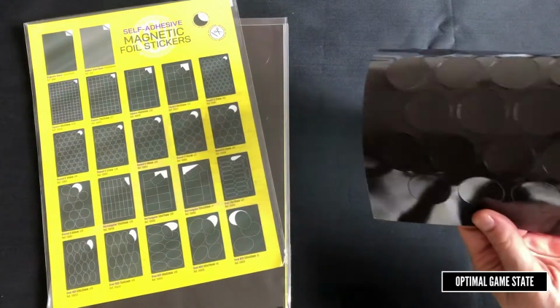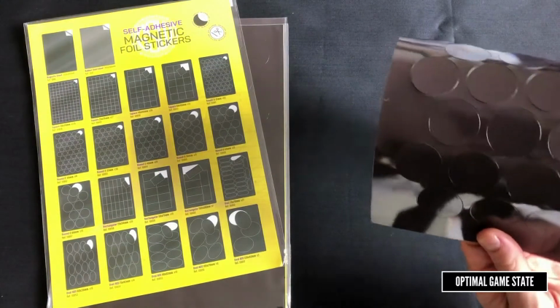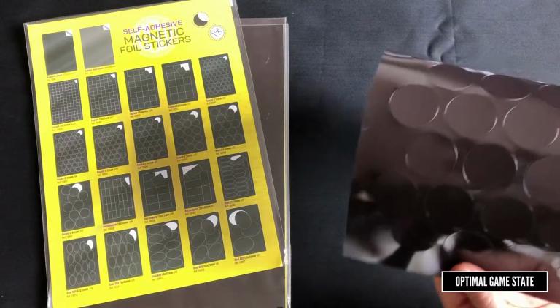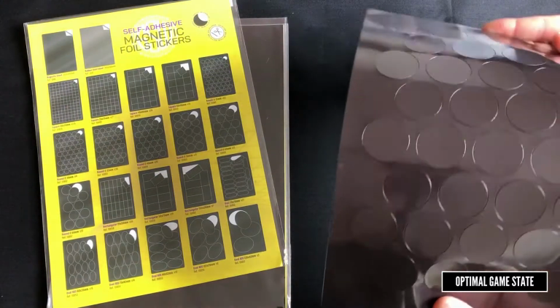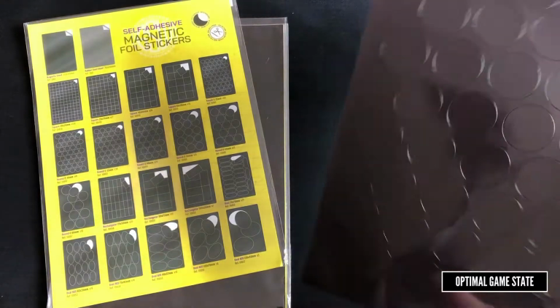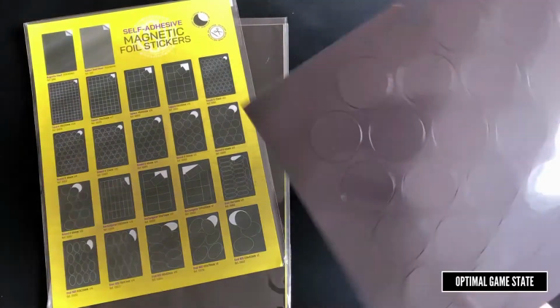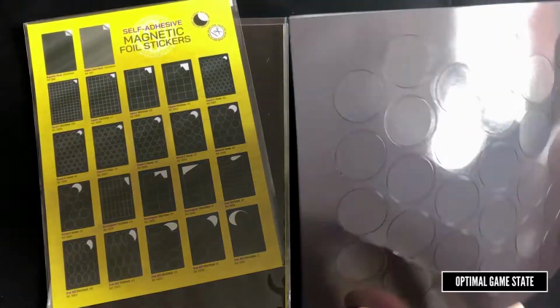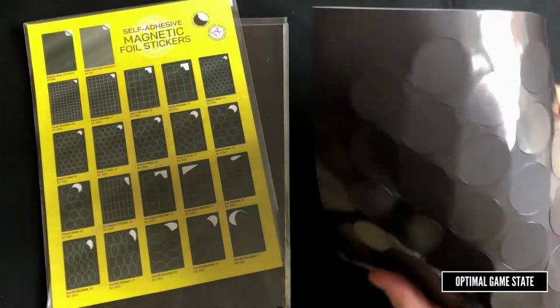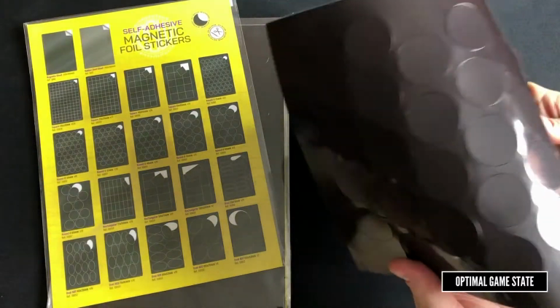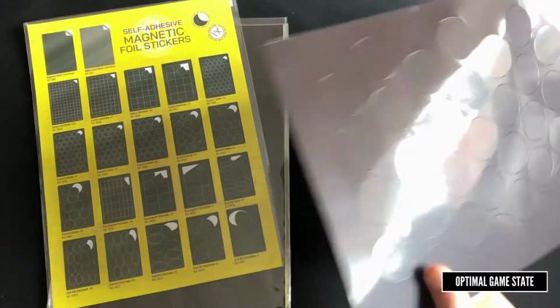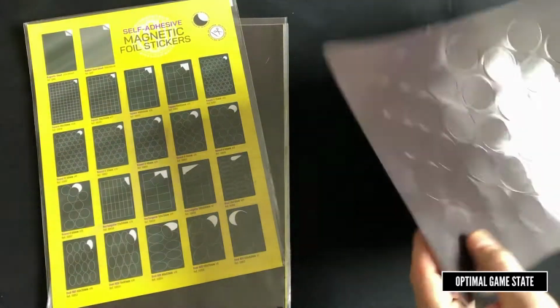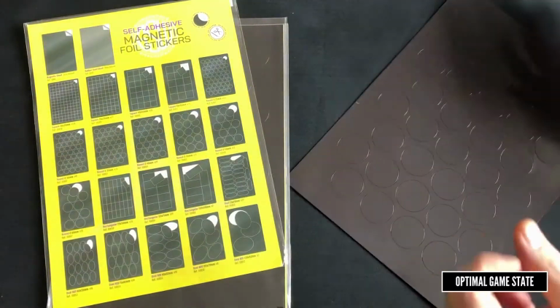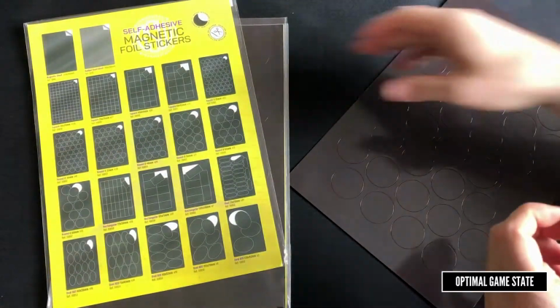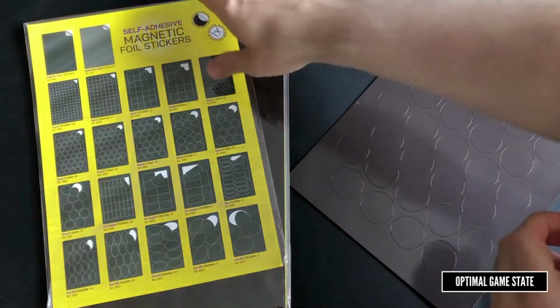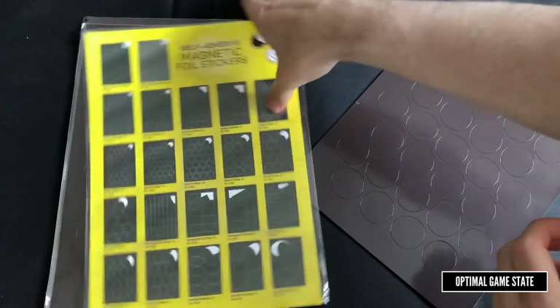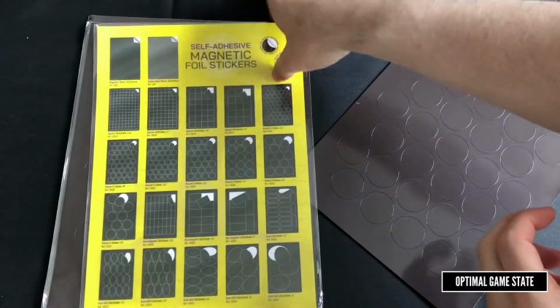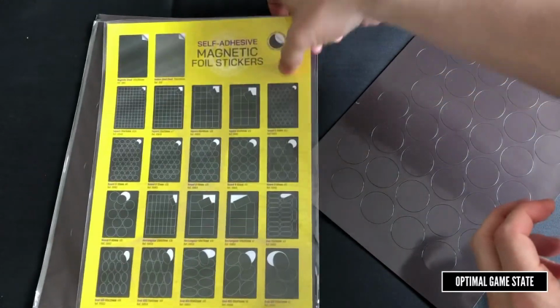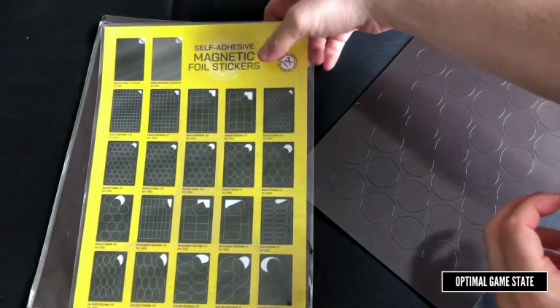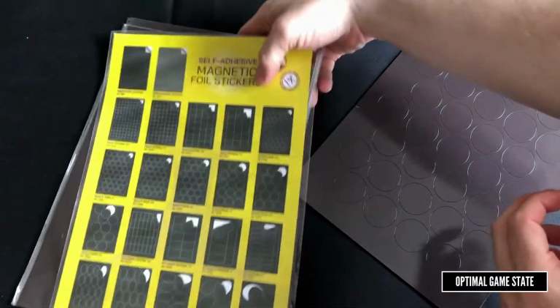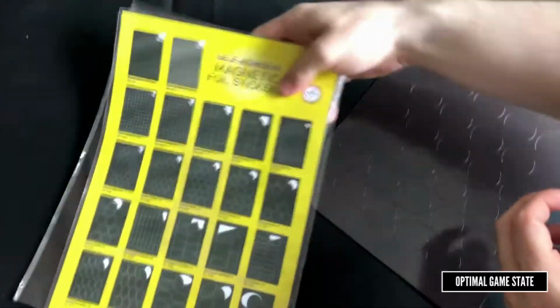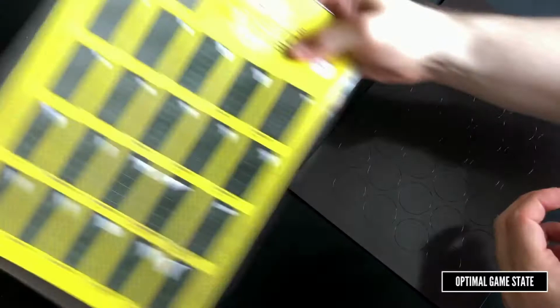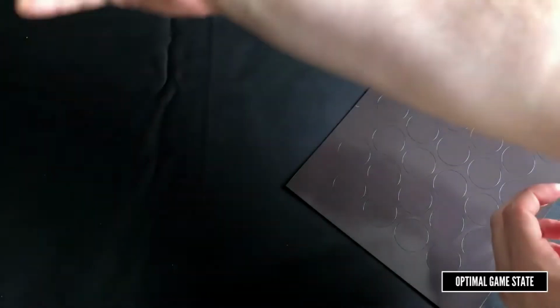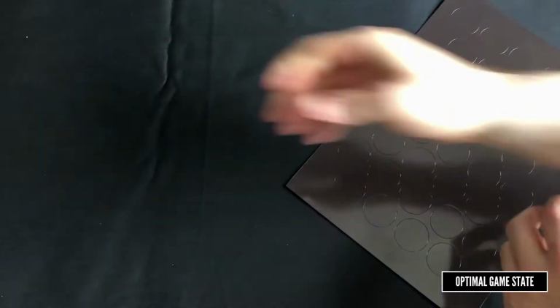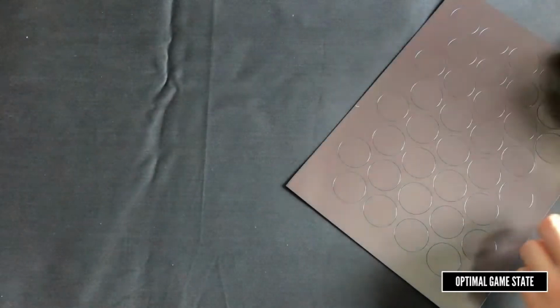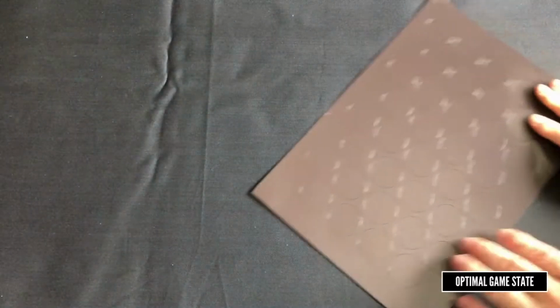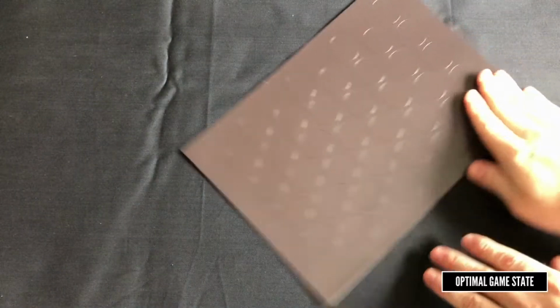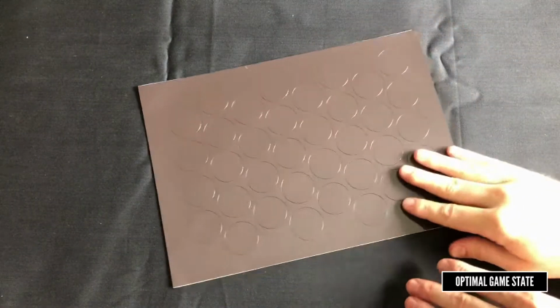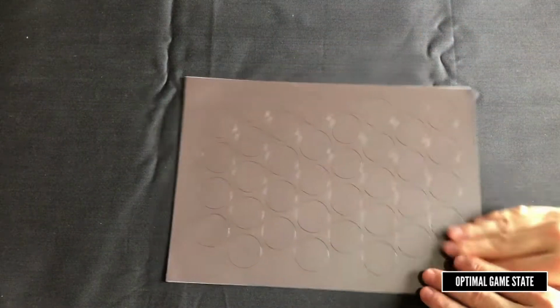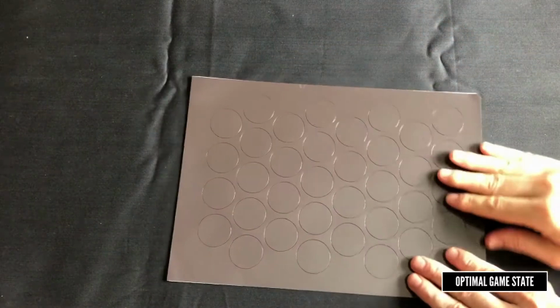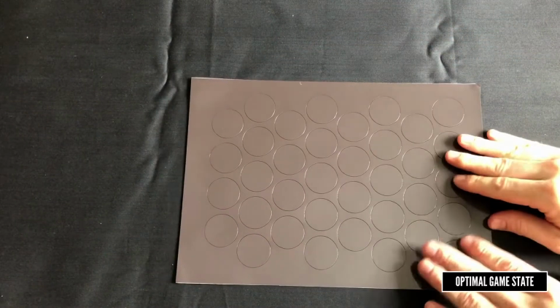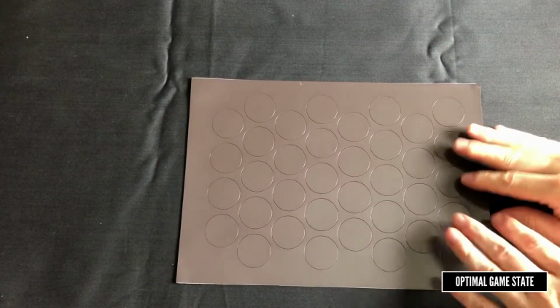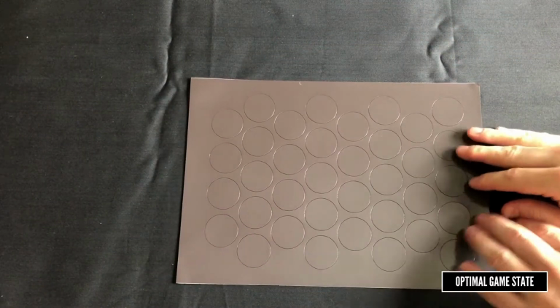It's just a sheet with a bunch of circles in it. They have used the space well with these, fitting in a good number of circles, but there are some gaps.